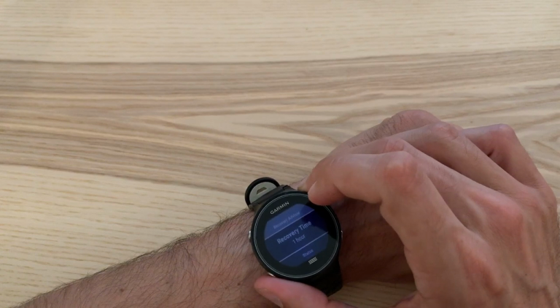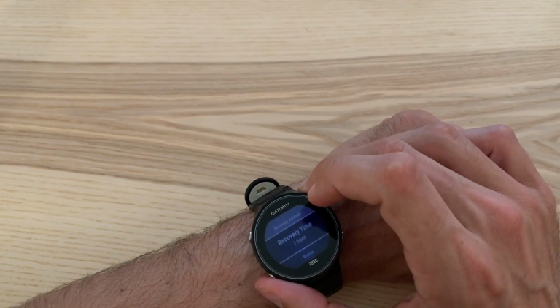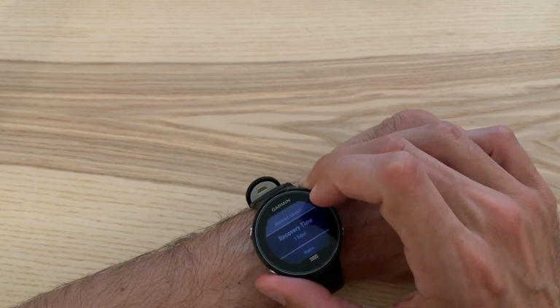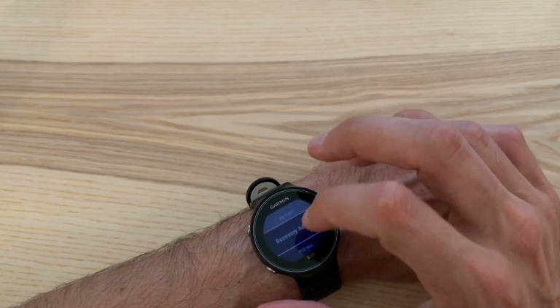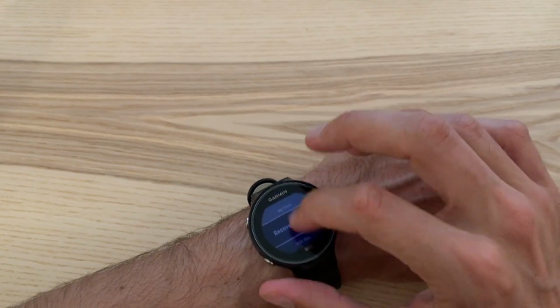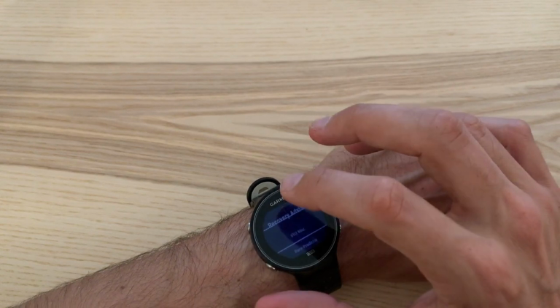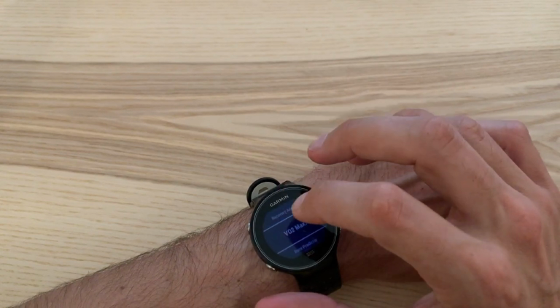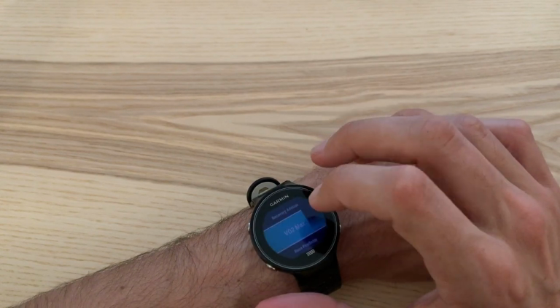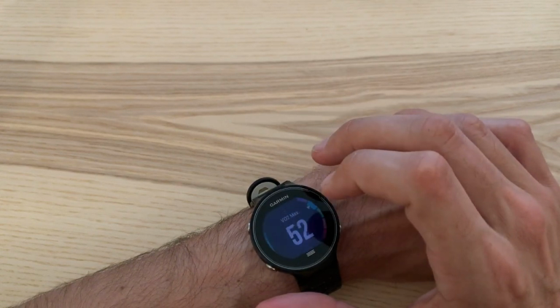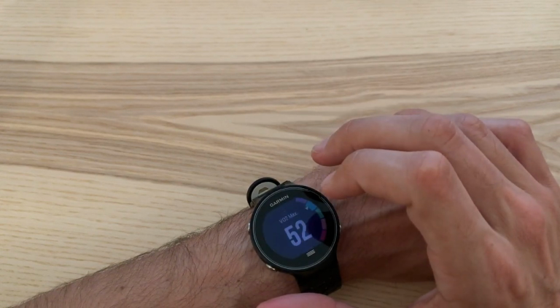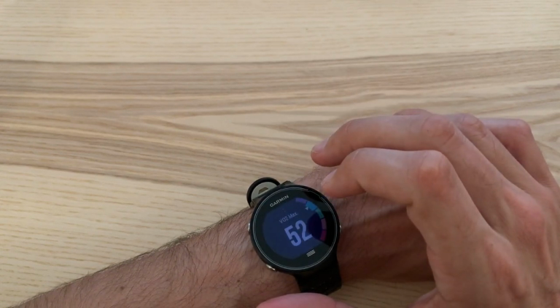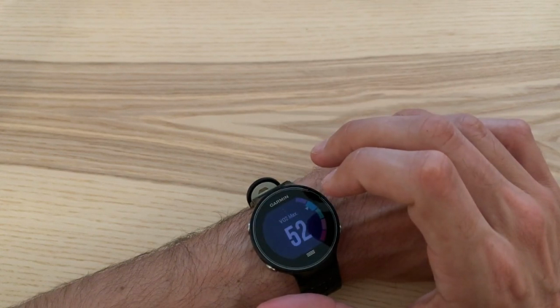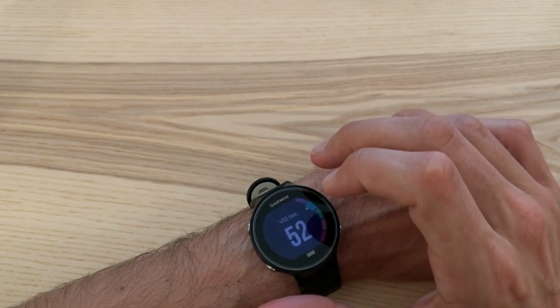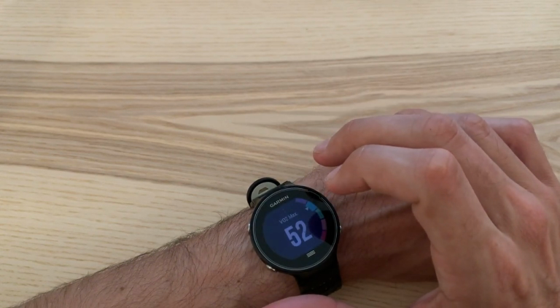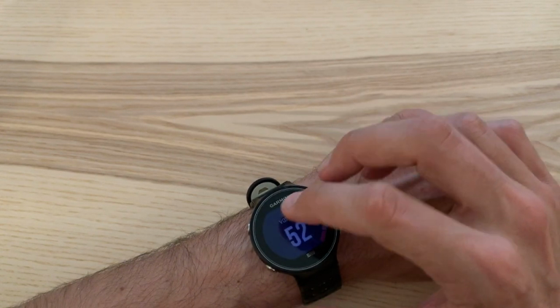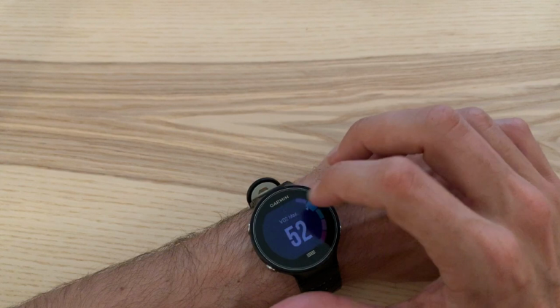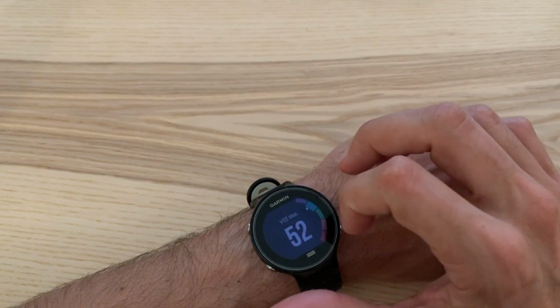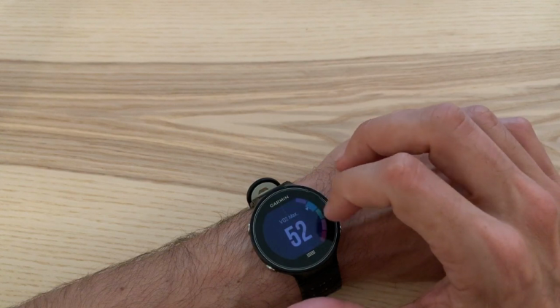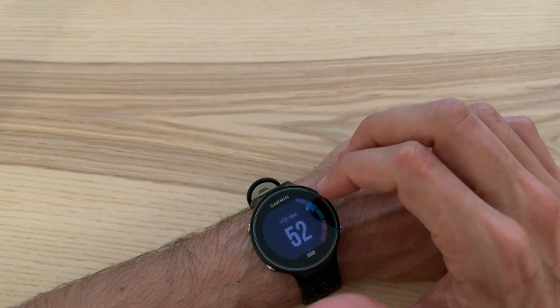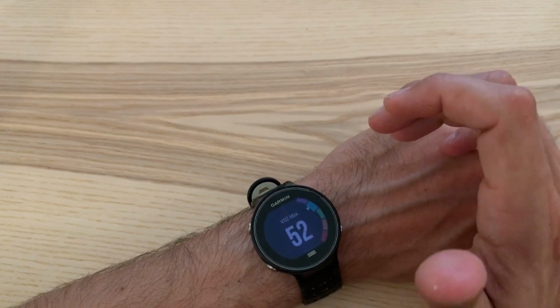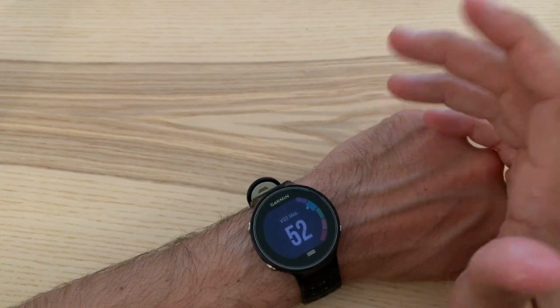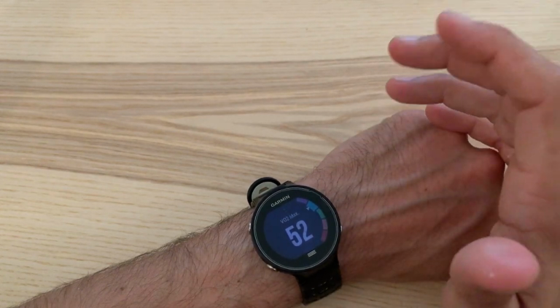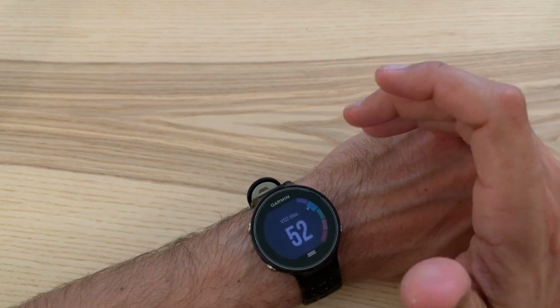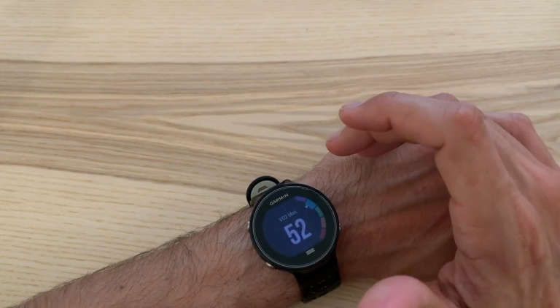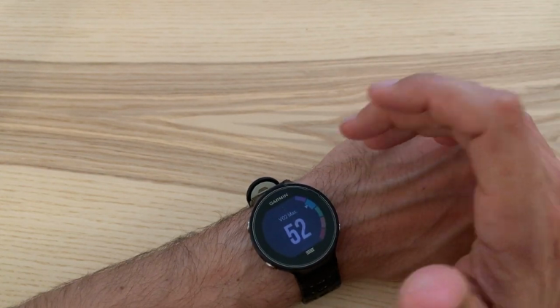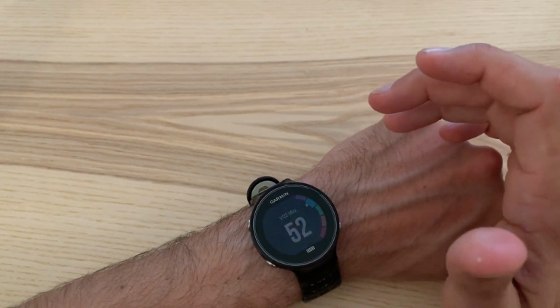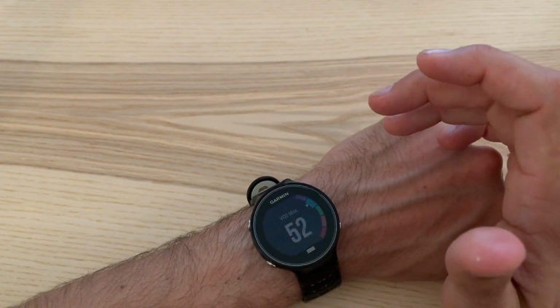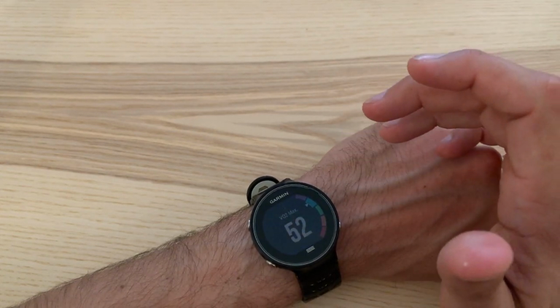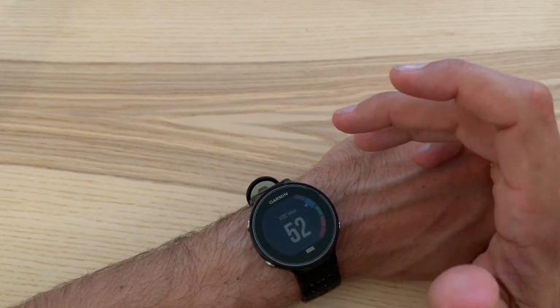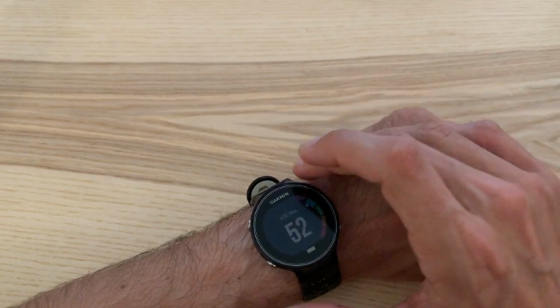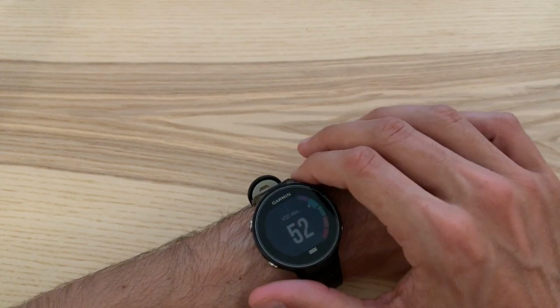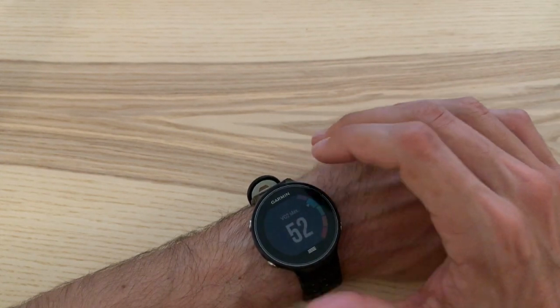You can also check cycling — I'm doing zero cycling right now, so that's not very interesting. Under Stats, you can look at your recovery advisor, which recommends one more hour until I'm fully recovered from my long run yesterday — it's sort of an estimate. And VO2 max, which estimates your VO2 max based on your pace and heart rate.